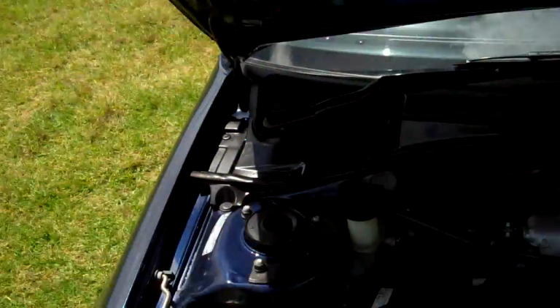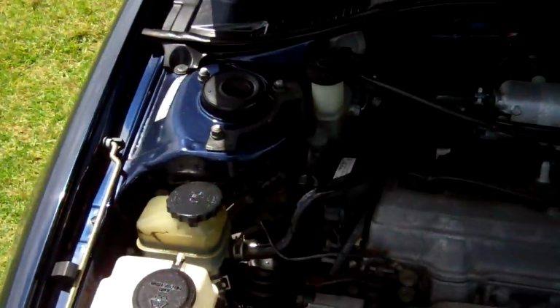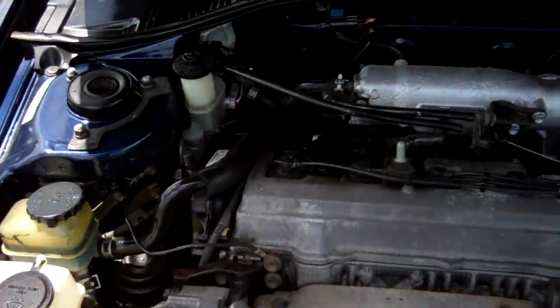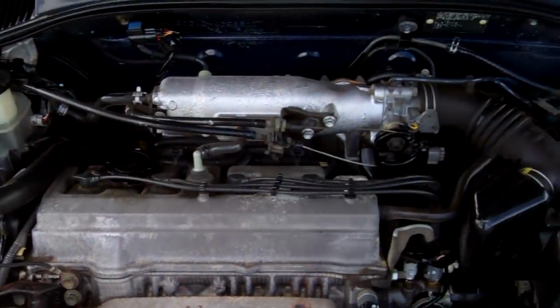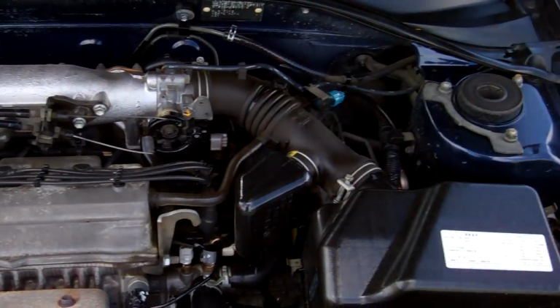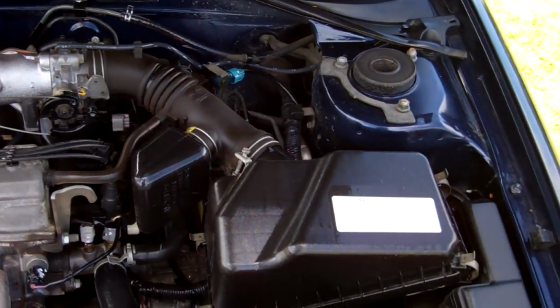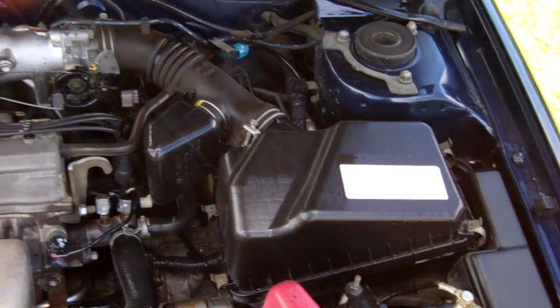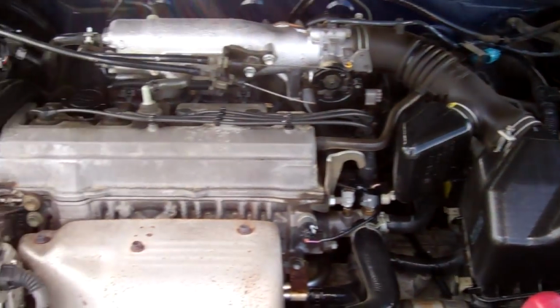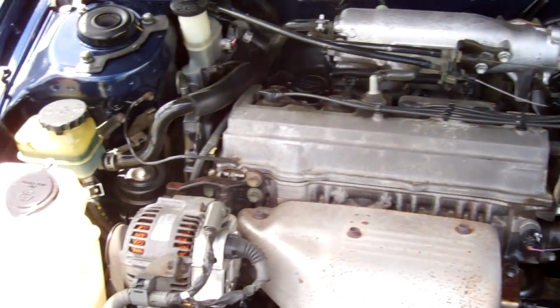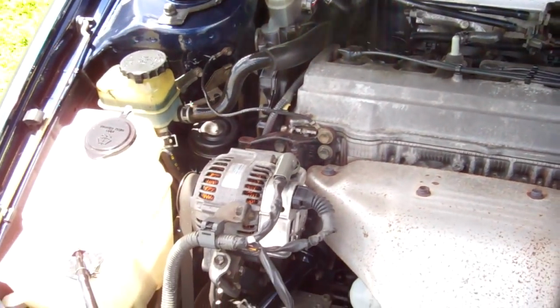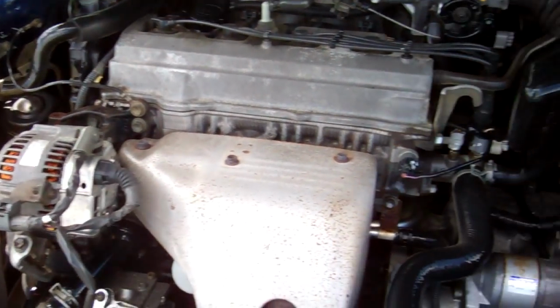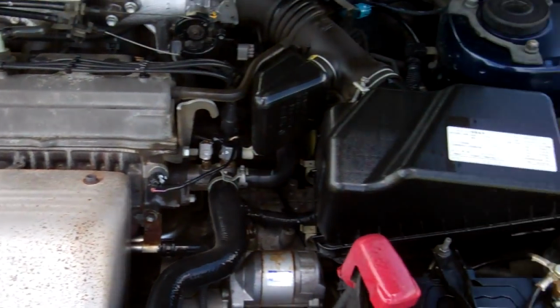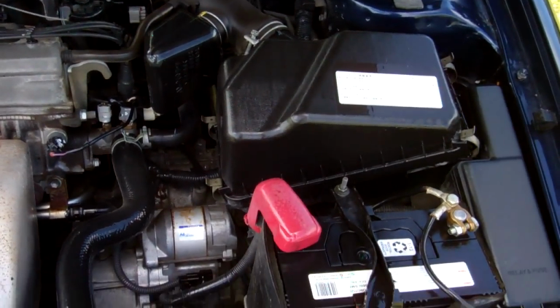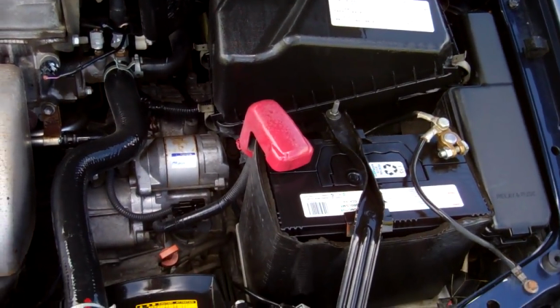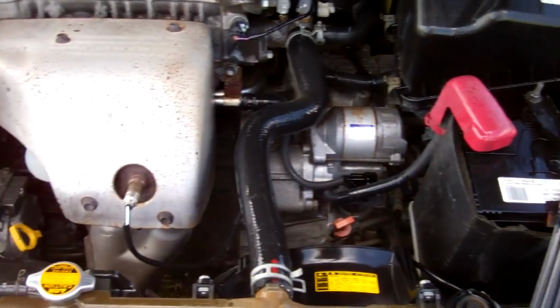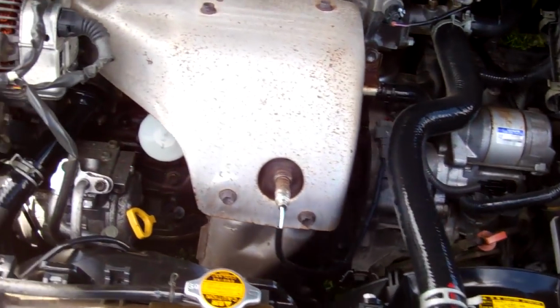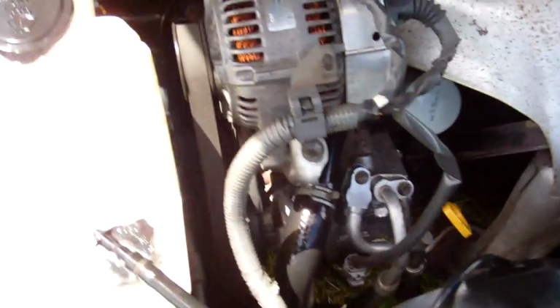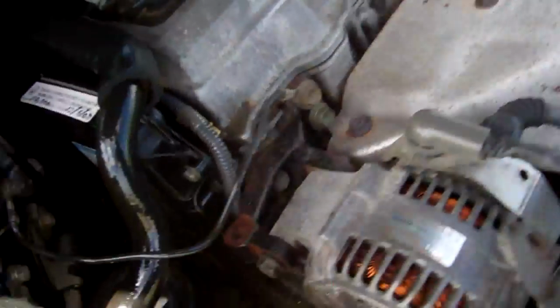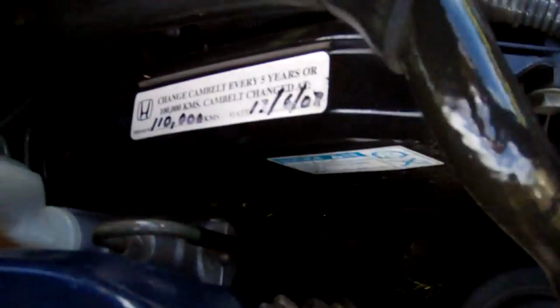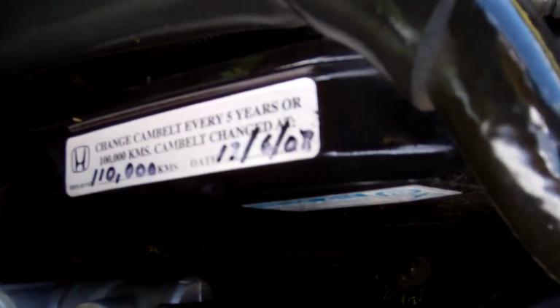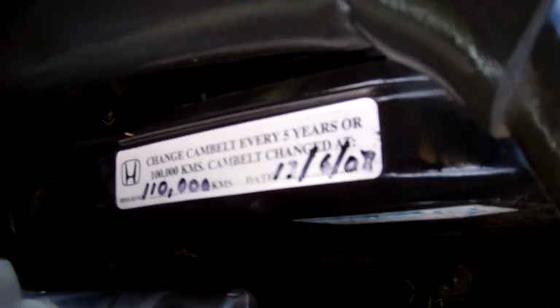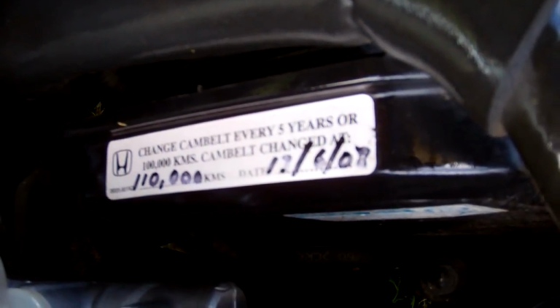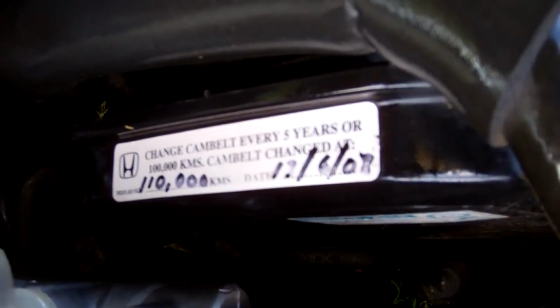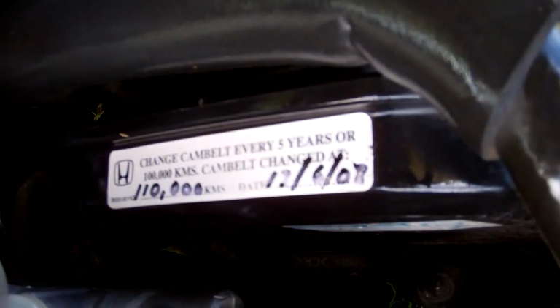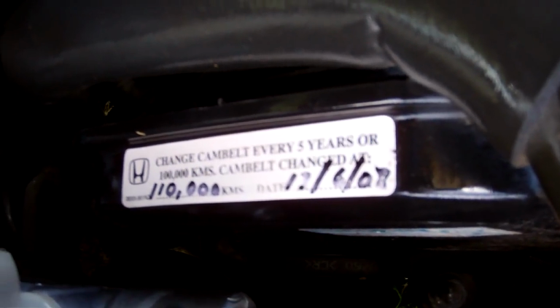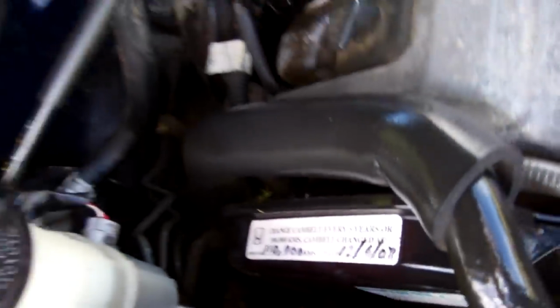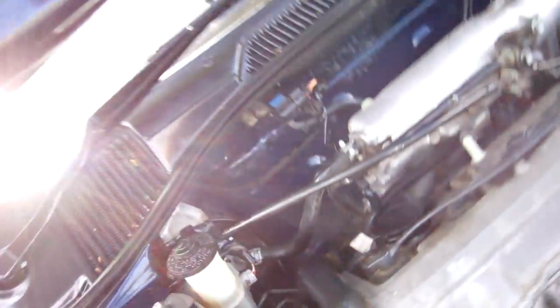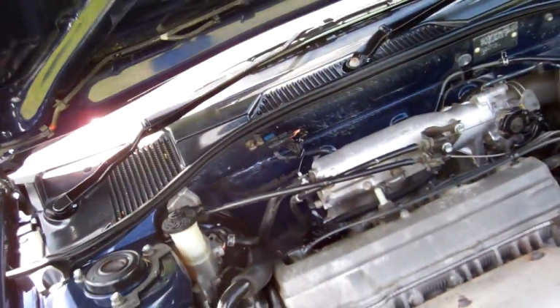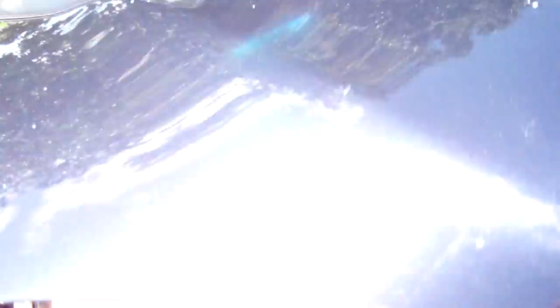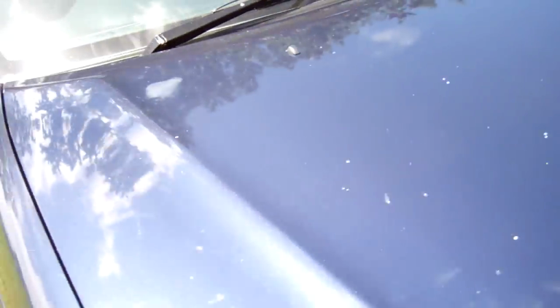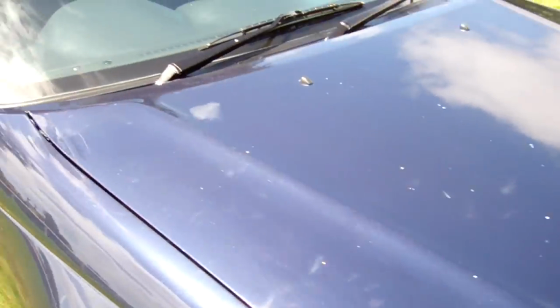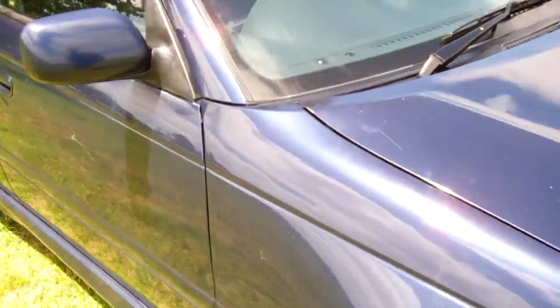Here's your 2 litre Toyota engine. Good engines these, good cars. Cam belt replaced at 110,000 kilometres — always good stuff.